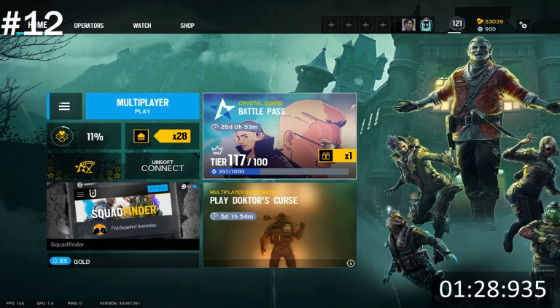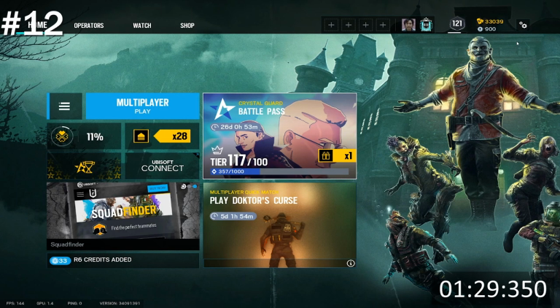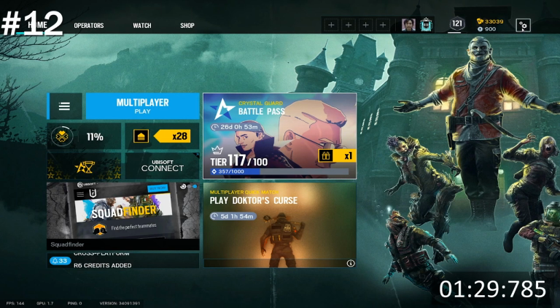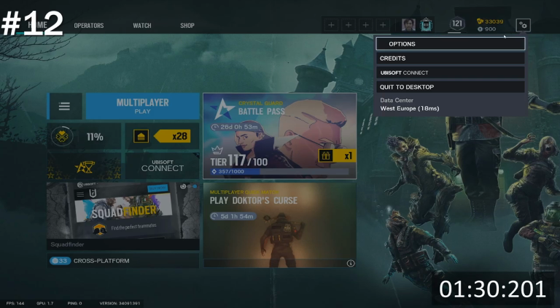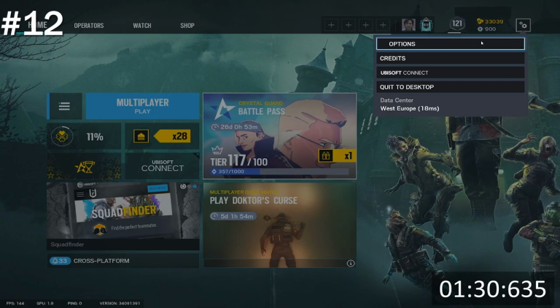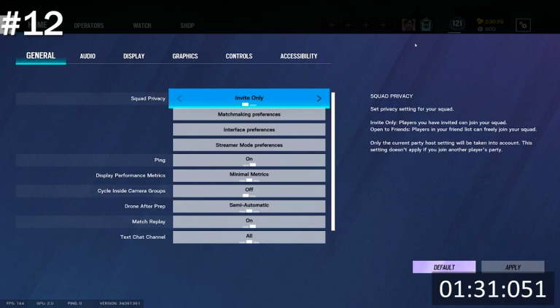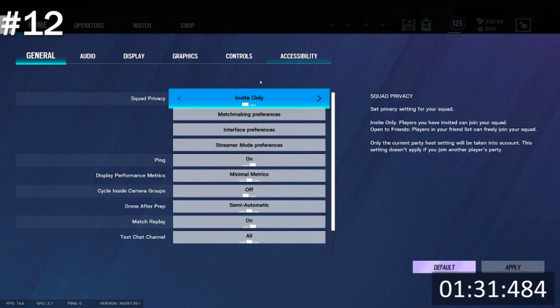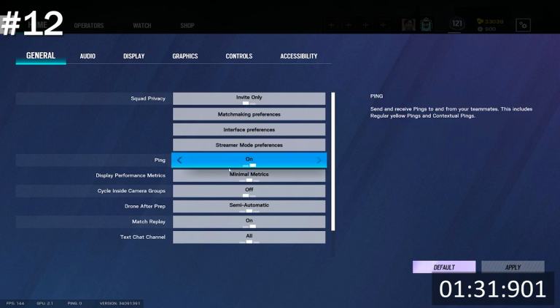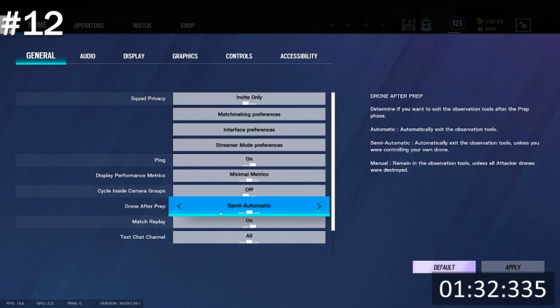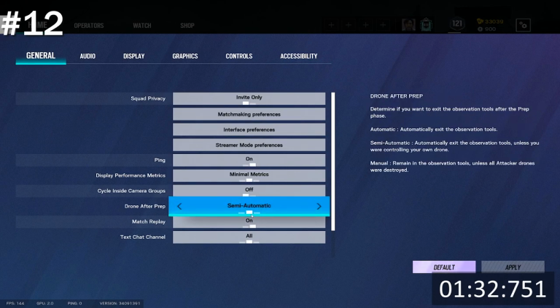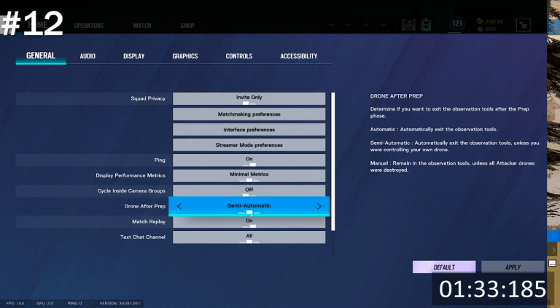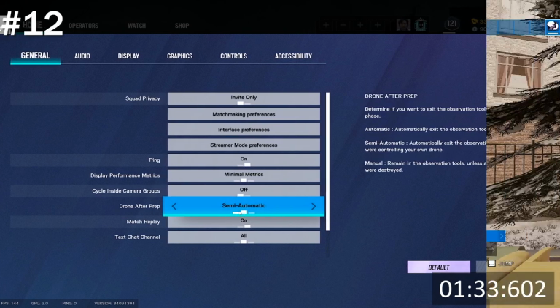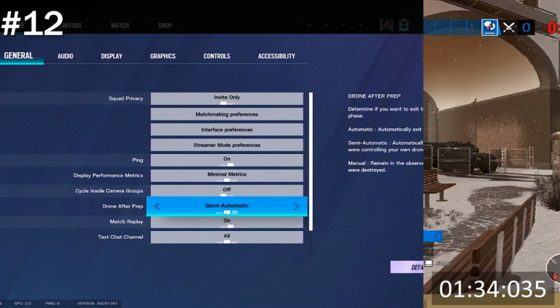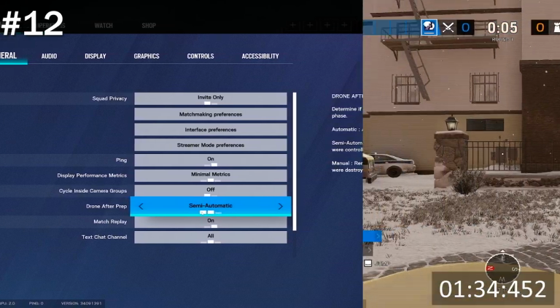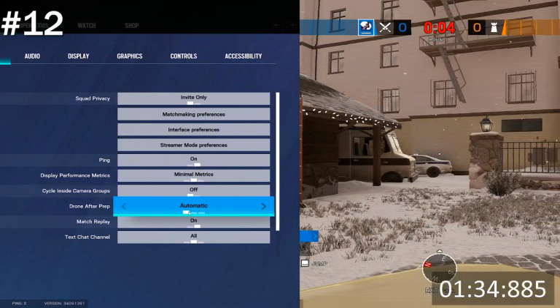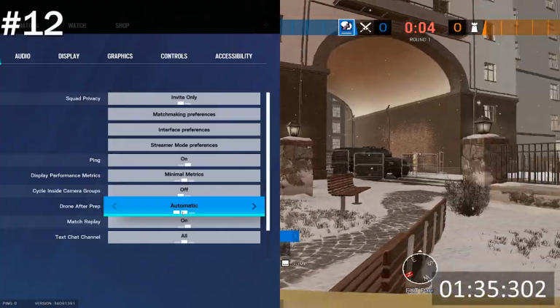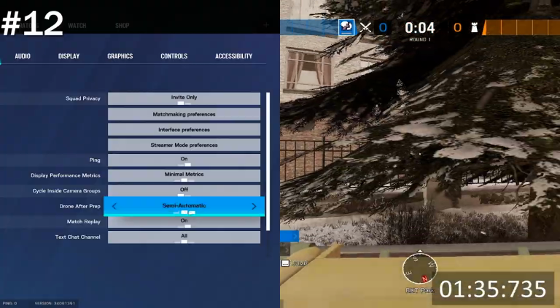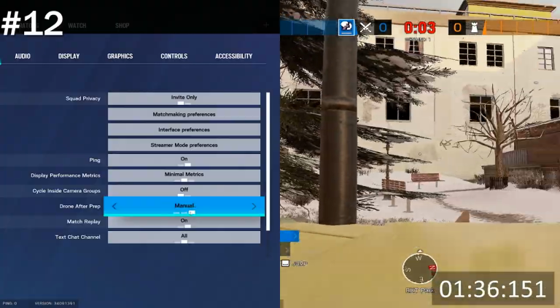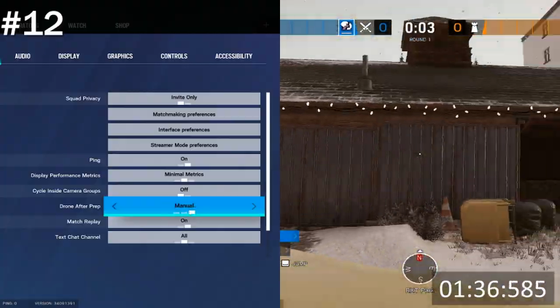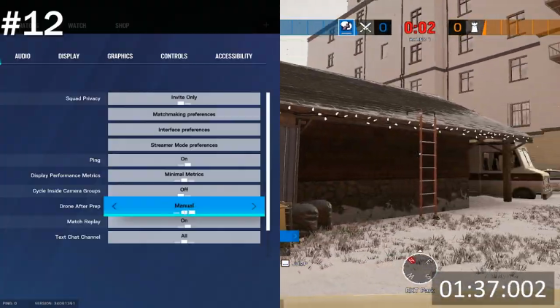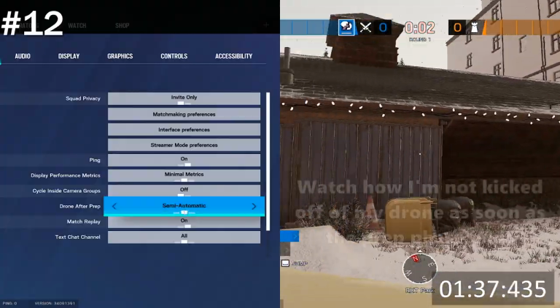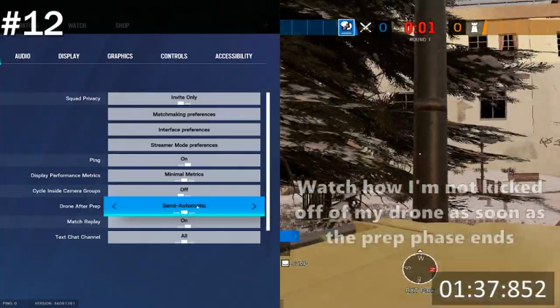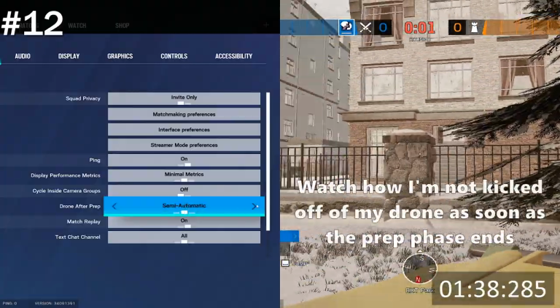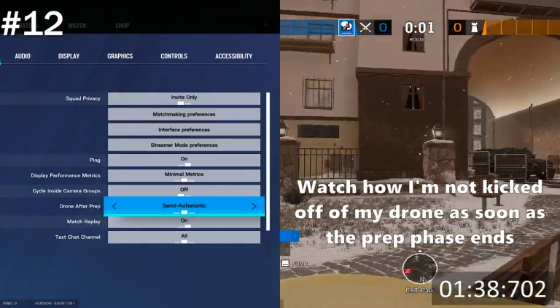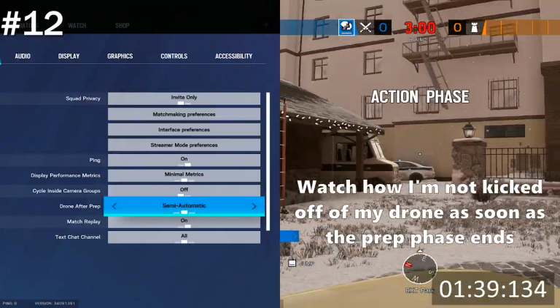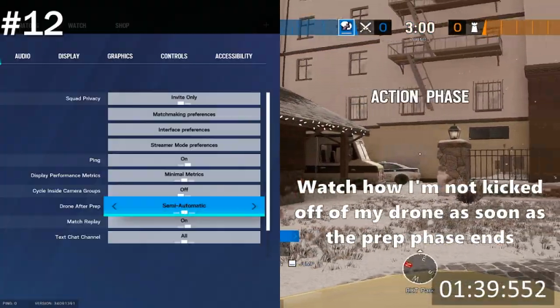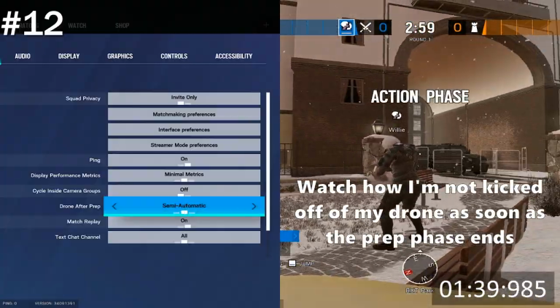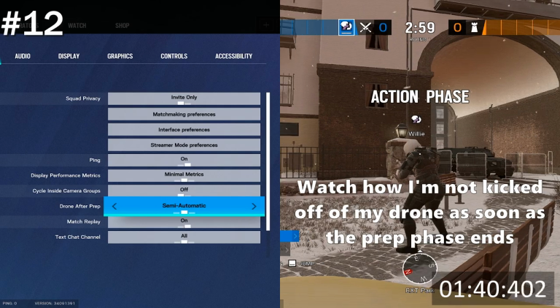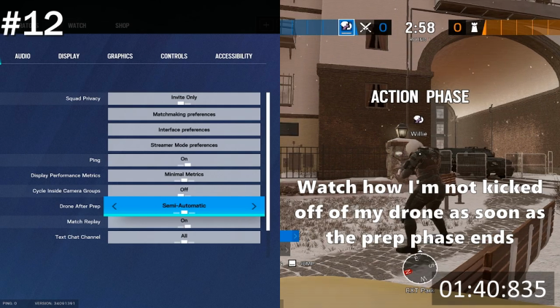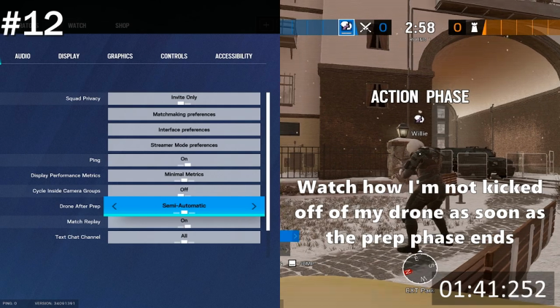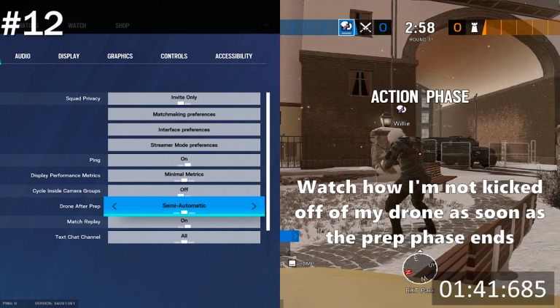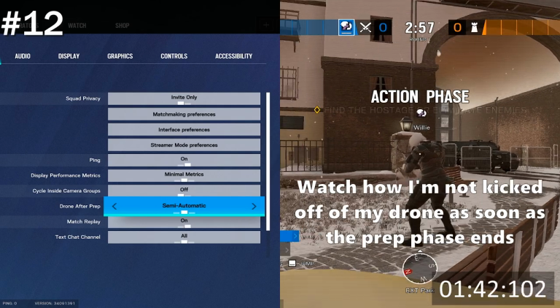There's a setting in the General tab of the Options menu called Drone After Prep. It's set to automatic by default, but you can change it to either semi-auto or manual. Either one basically means that you won't be kicked off of your drone when the action phase begins.